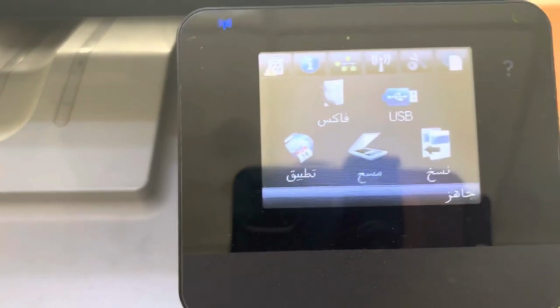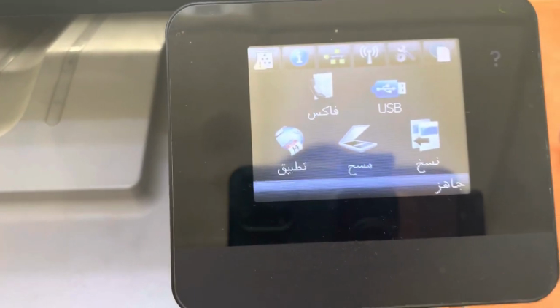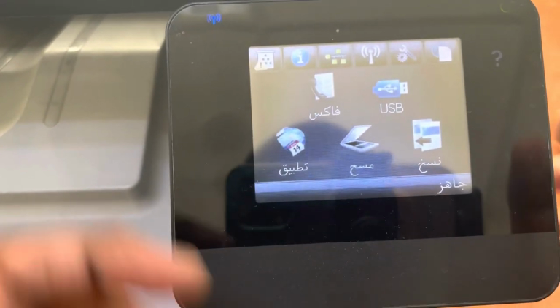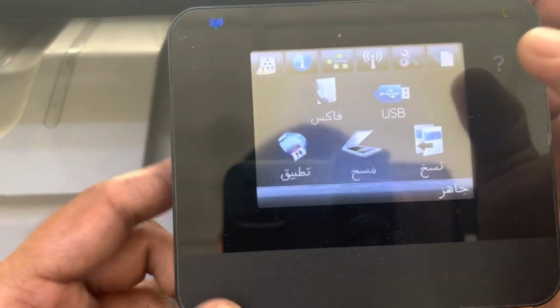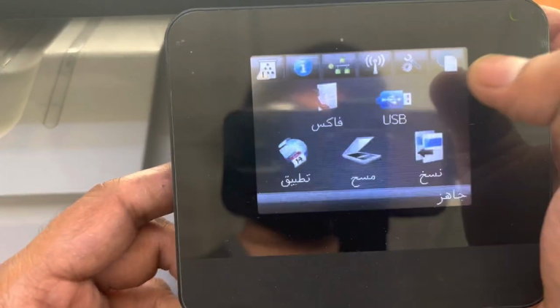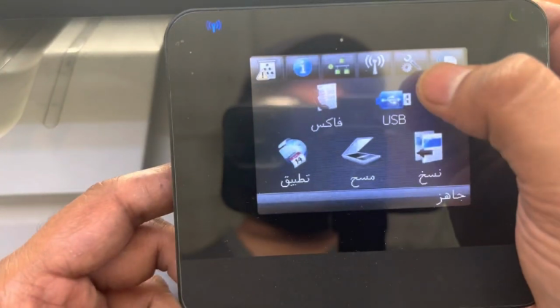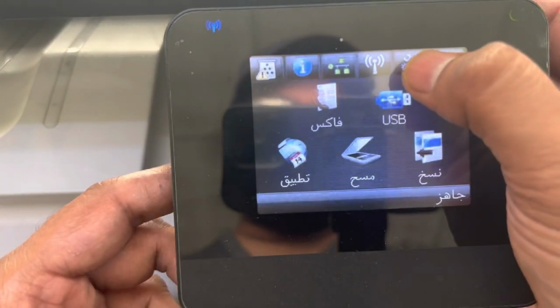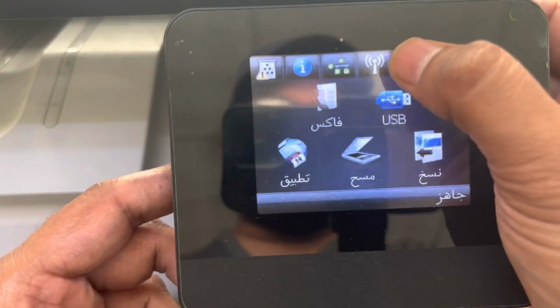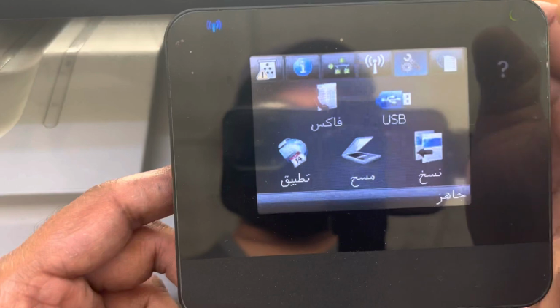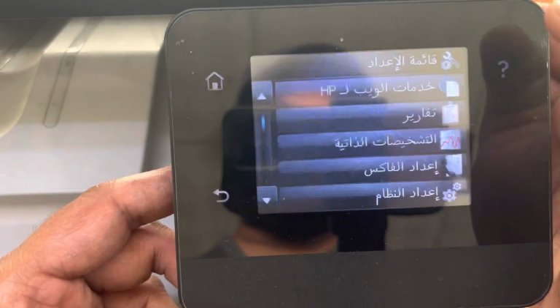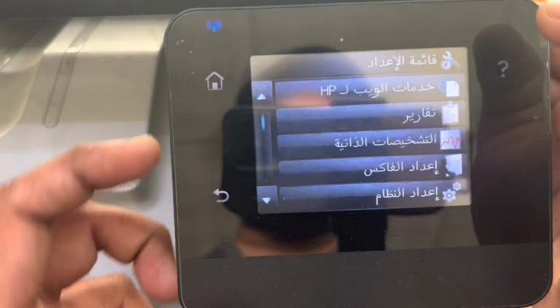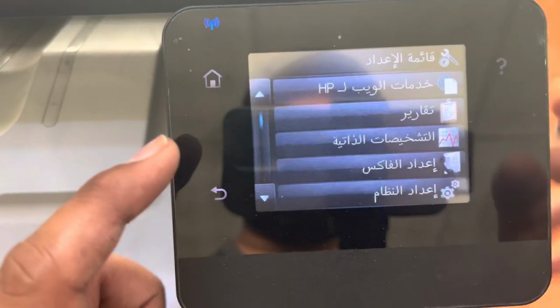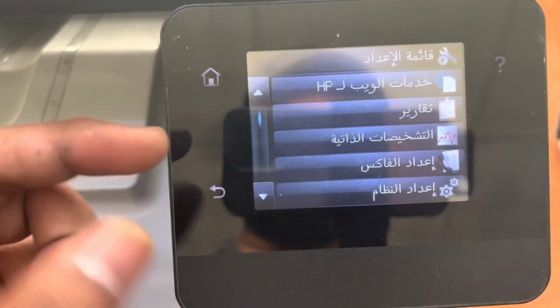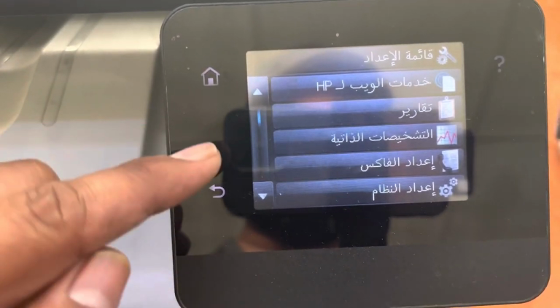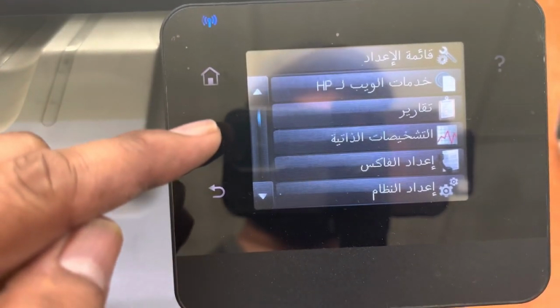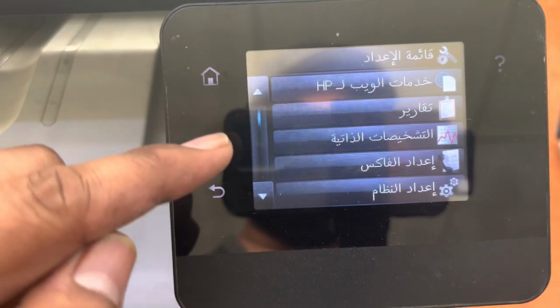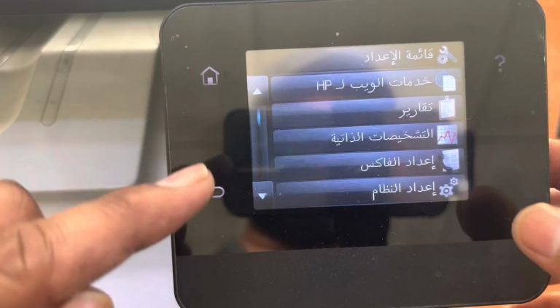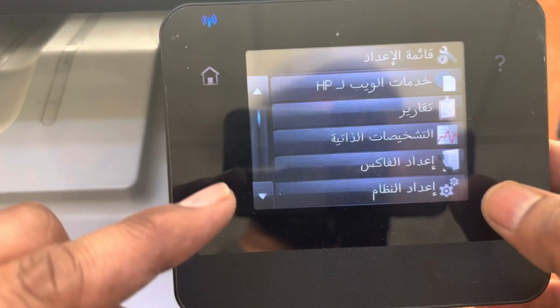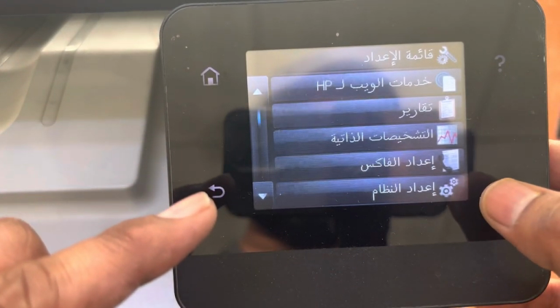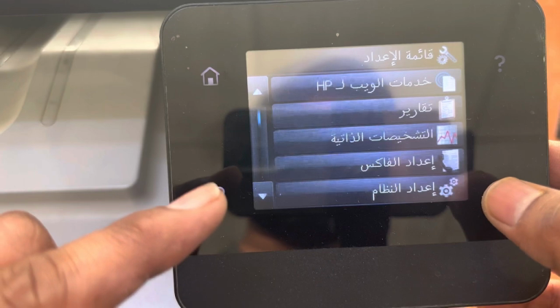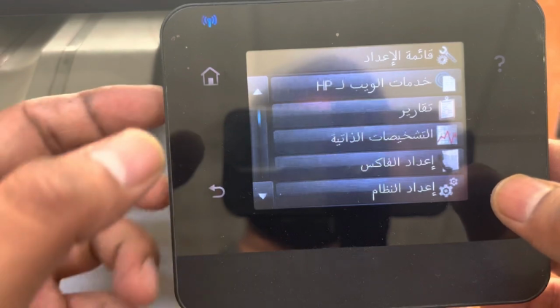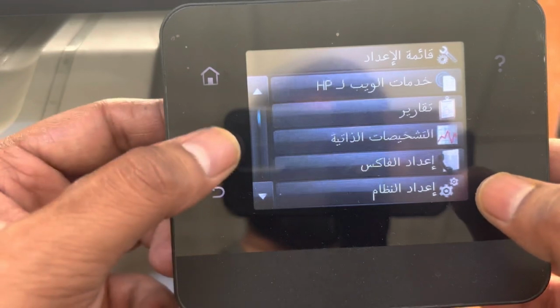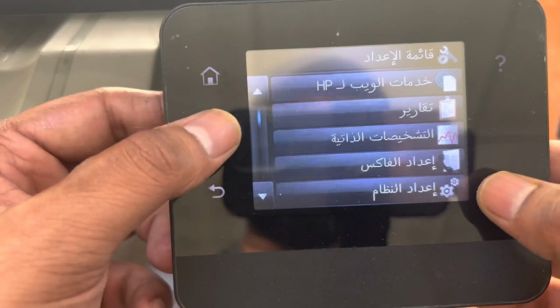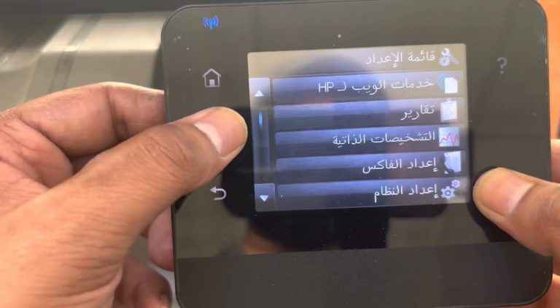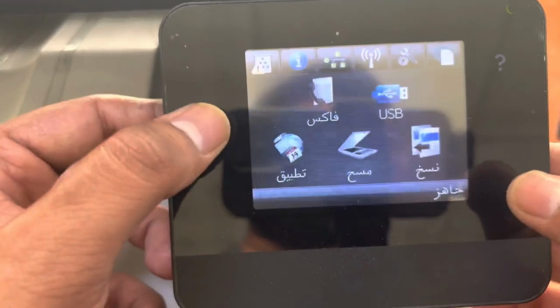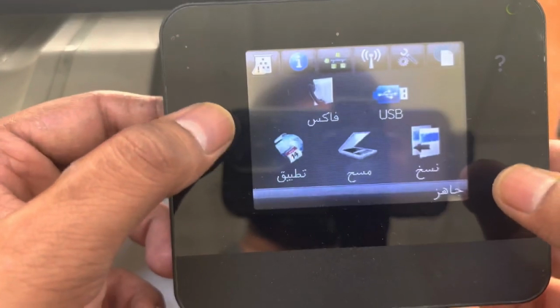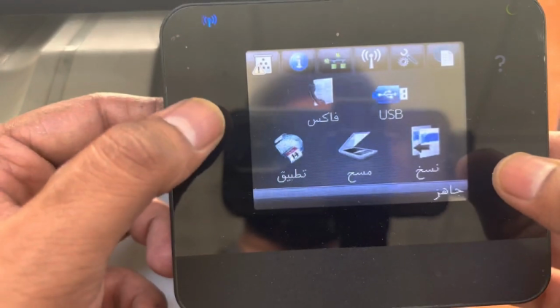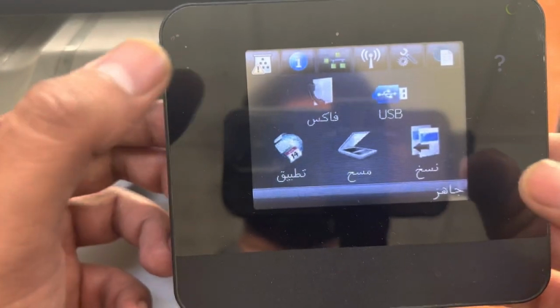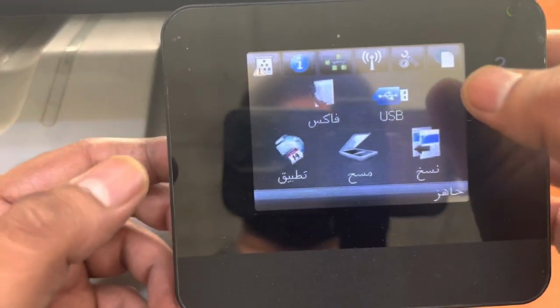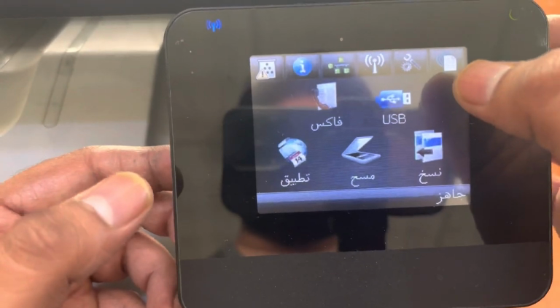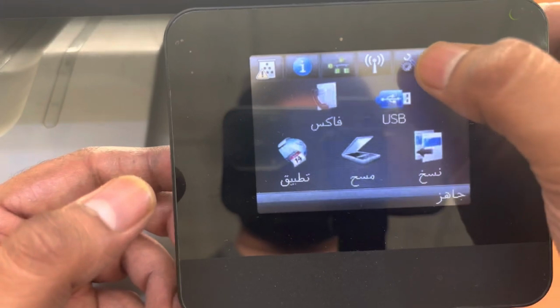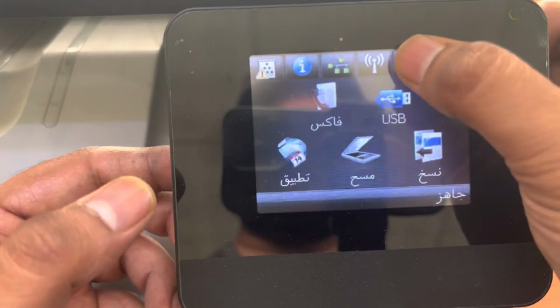Over here, this is the setting button — press the setting button. First of all, you have to know that there is a button in the middle and there is one button over here — the cancel button. We have to press these two buttons together. Press again the setting button.